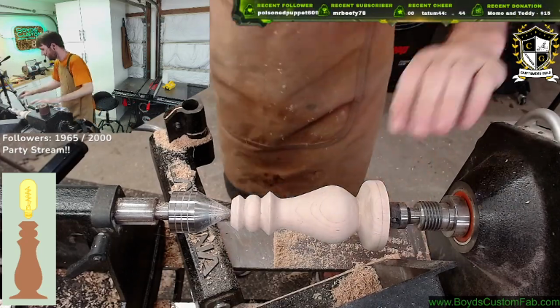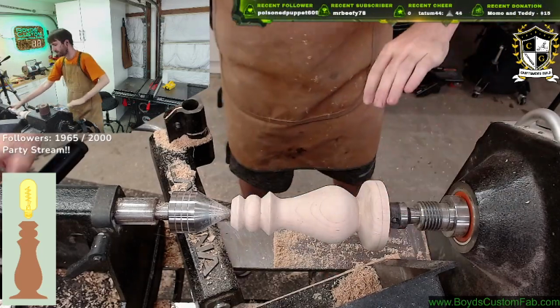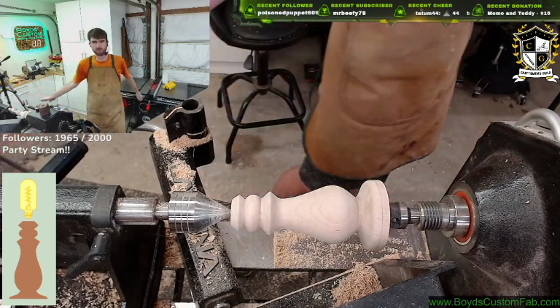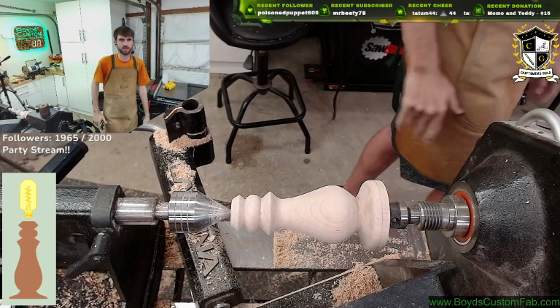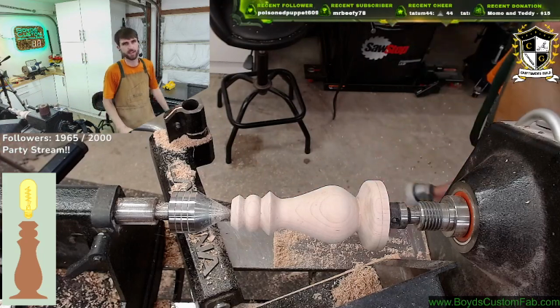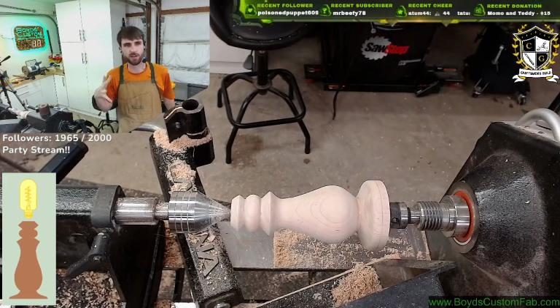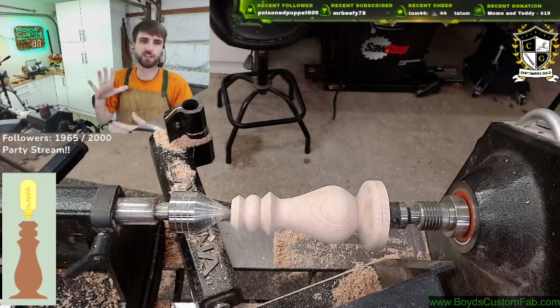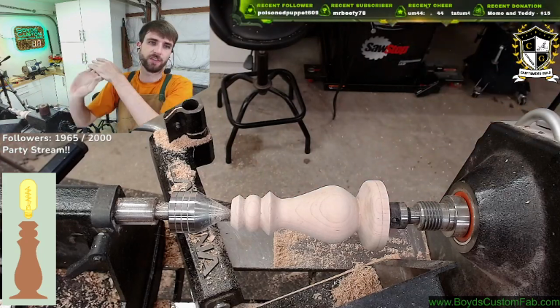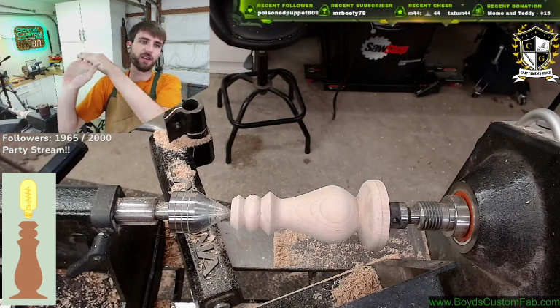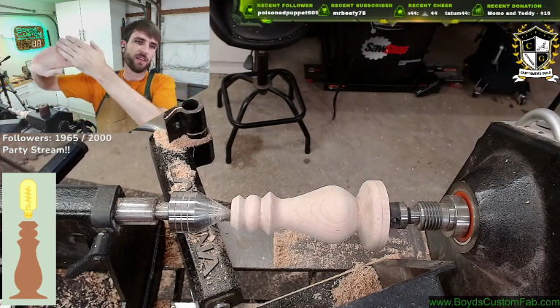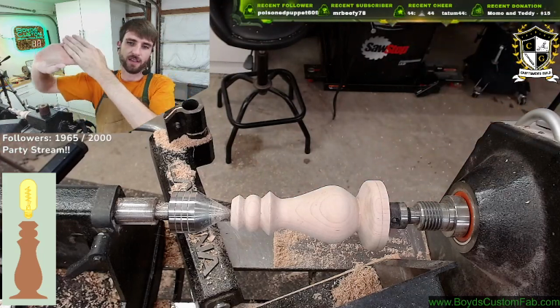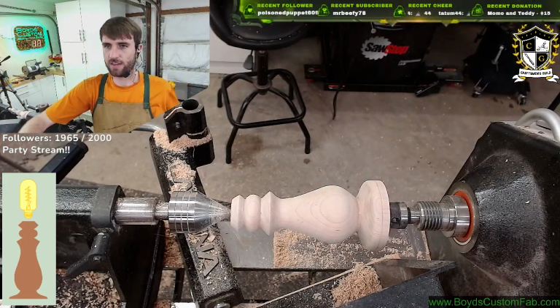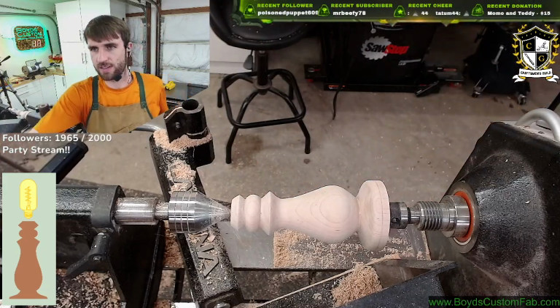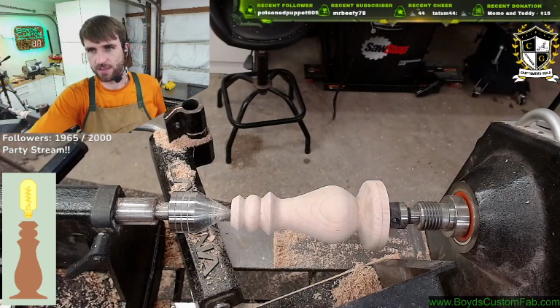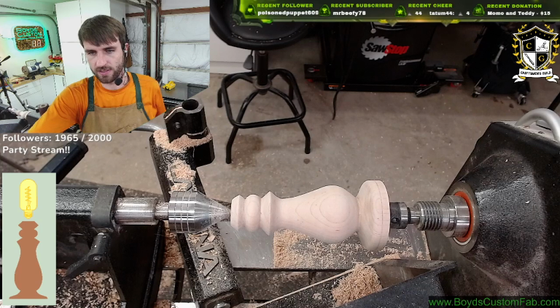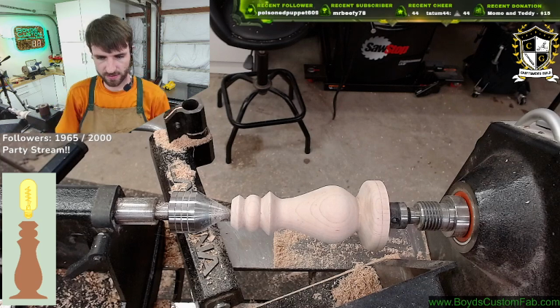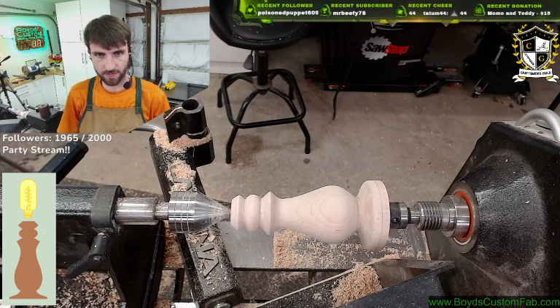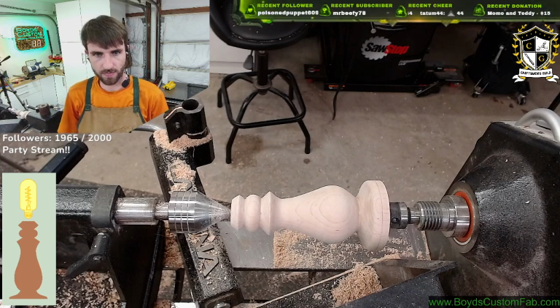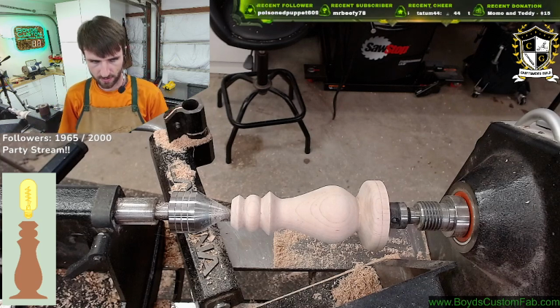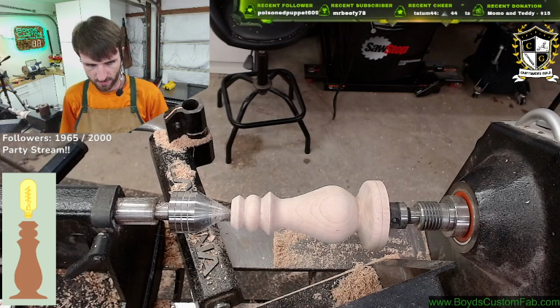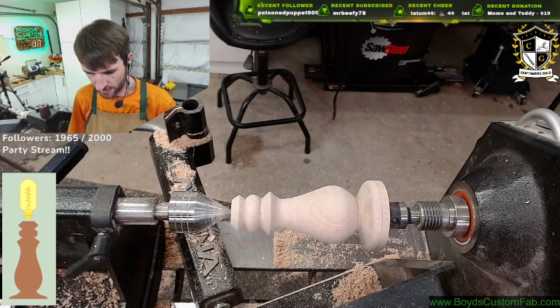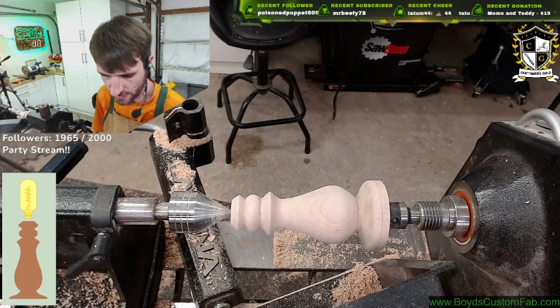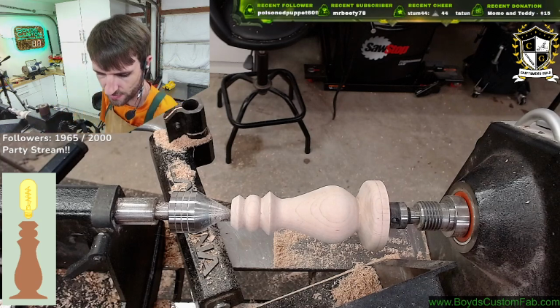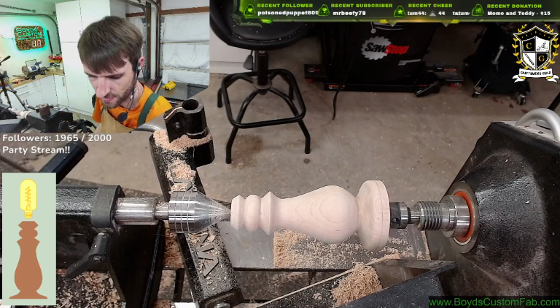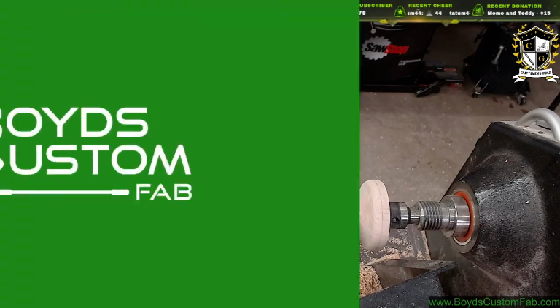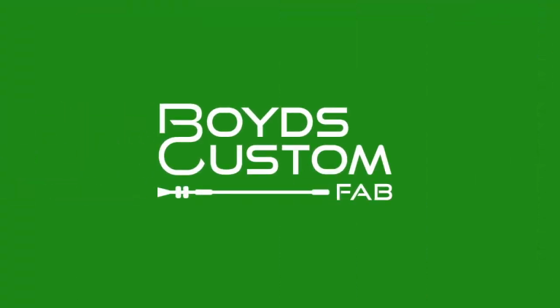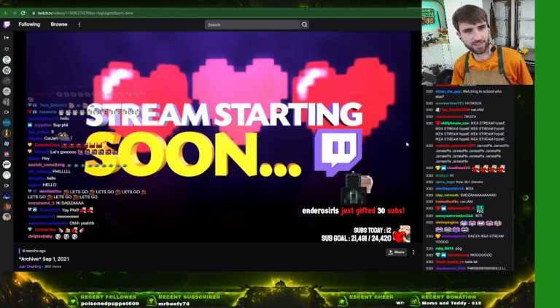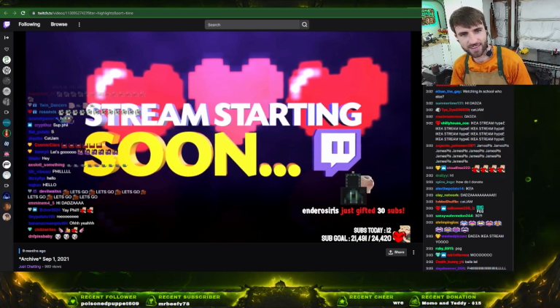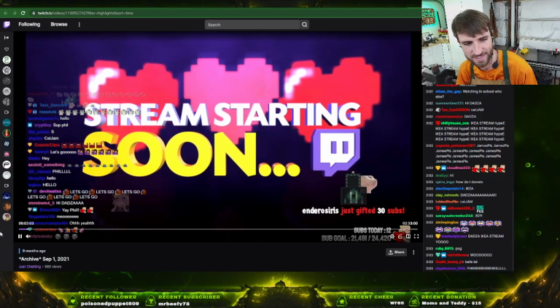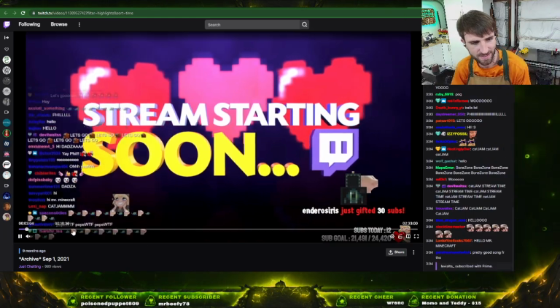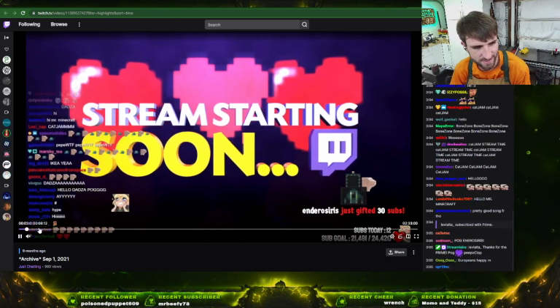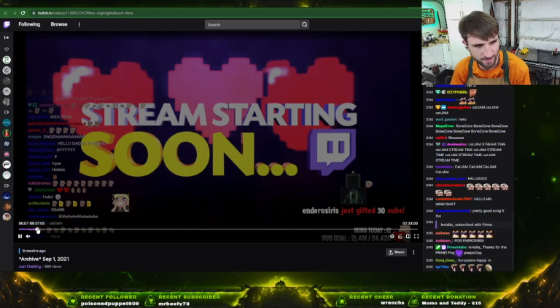Let's take a little look at this. Give my hands a break, stretch them out a little bit. And let's take a look at this. Here it is — starting soon. Got such an interactive stream.